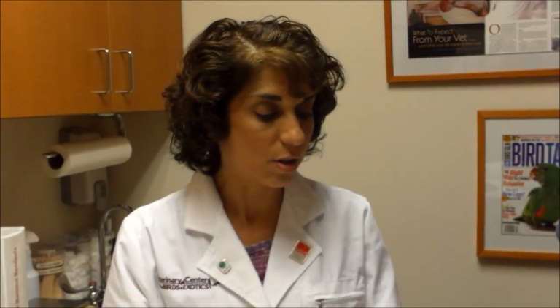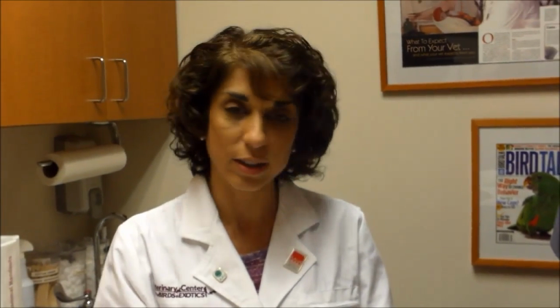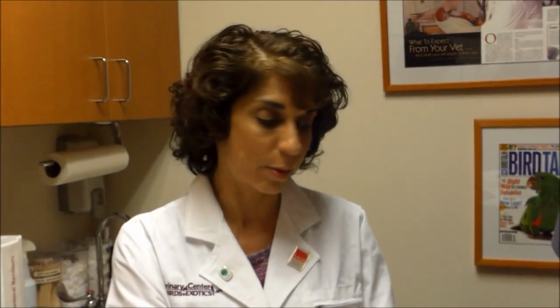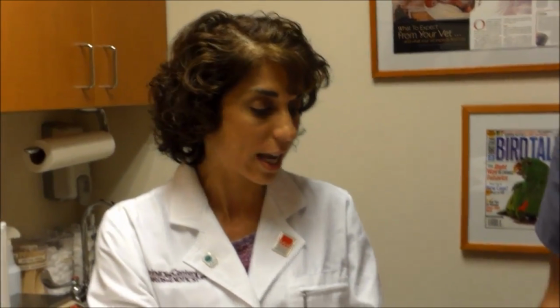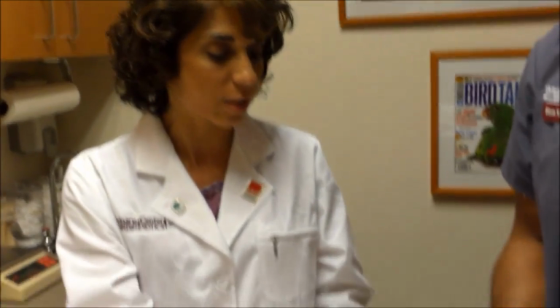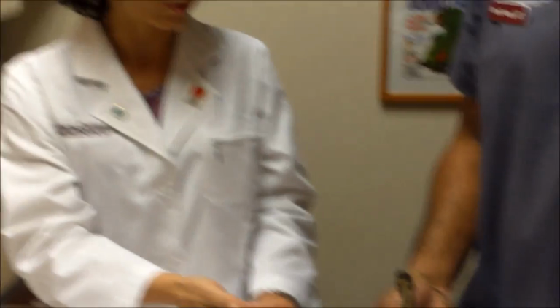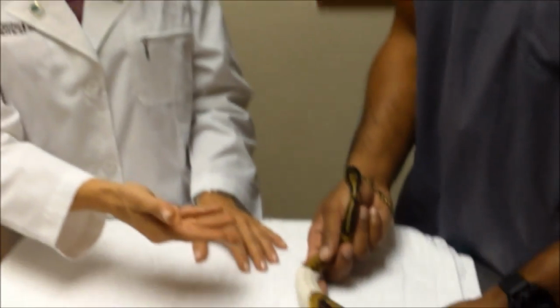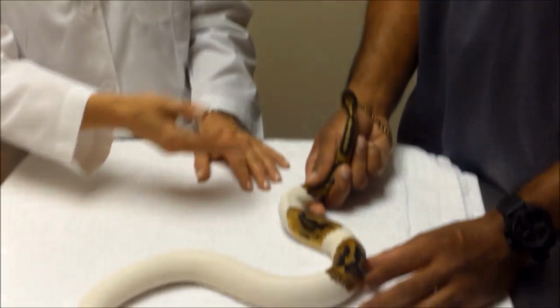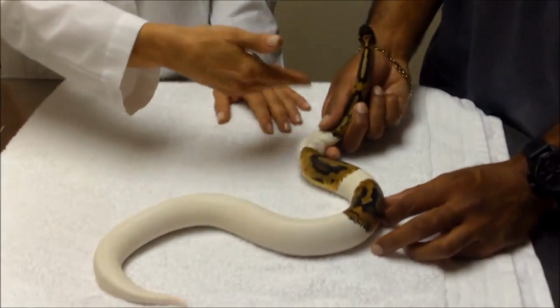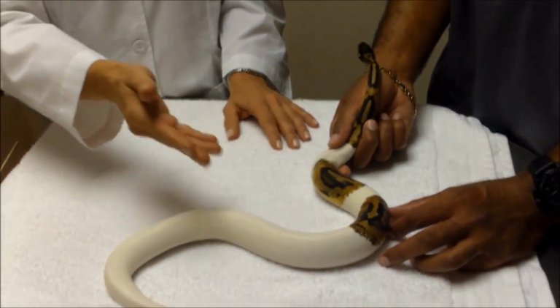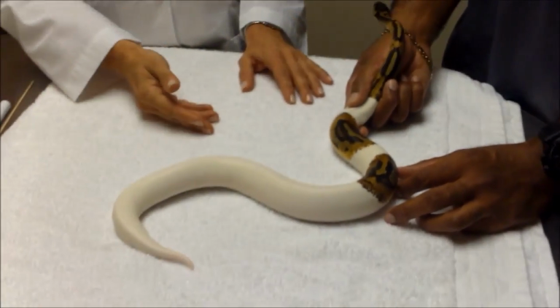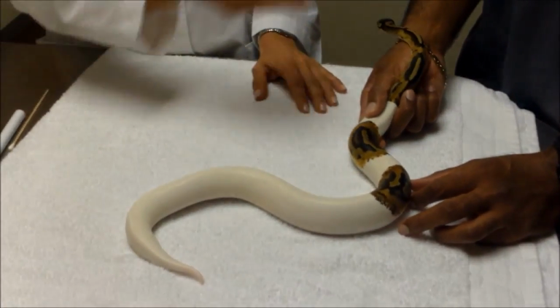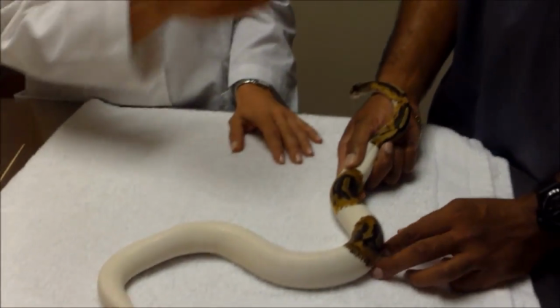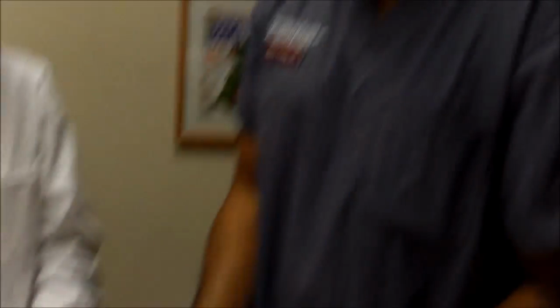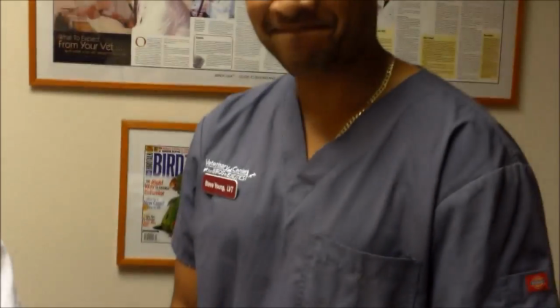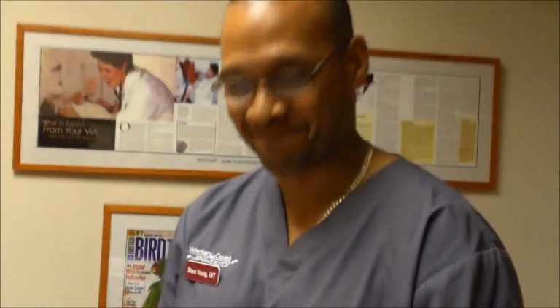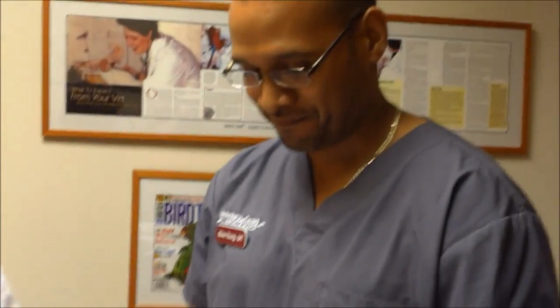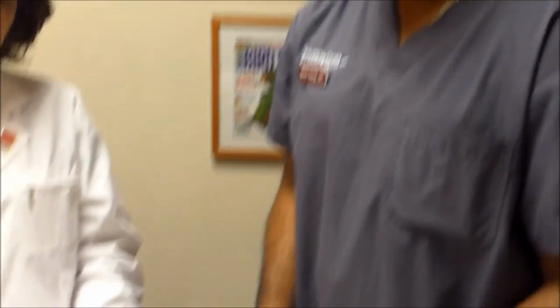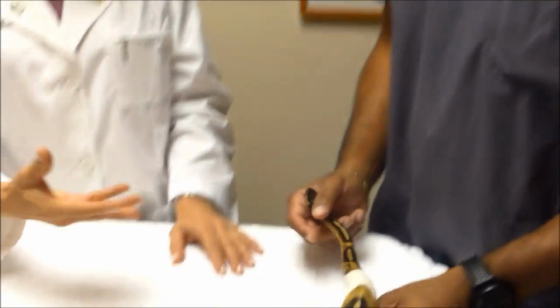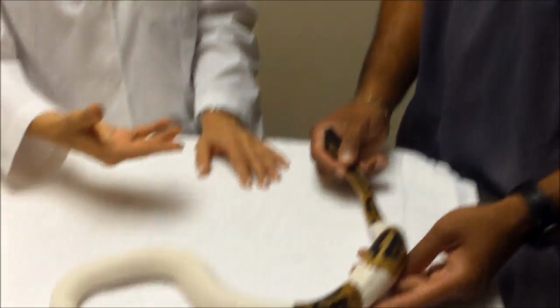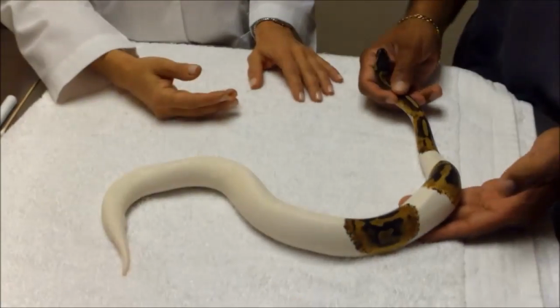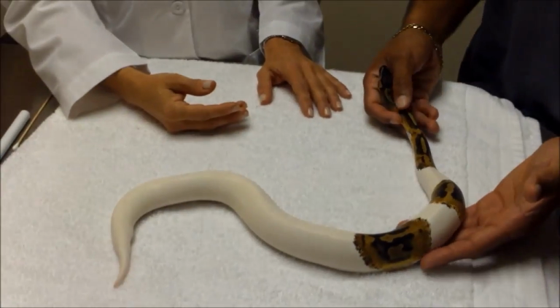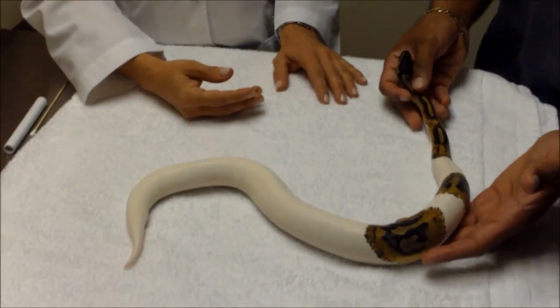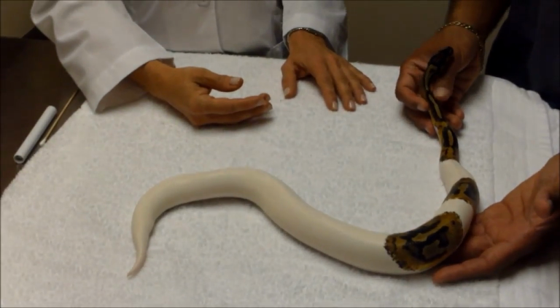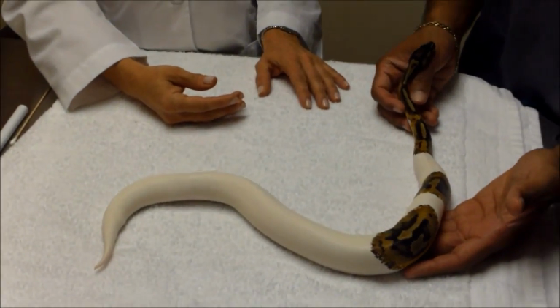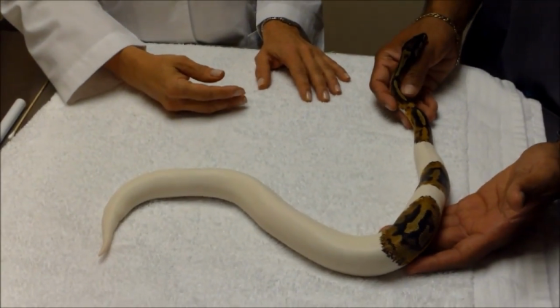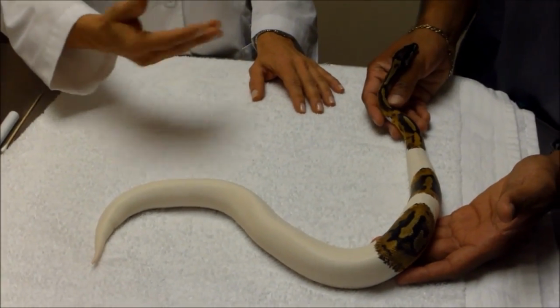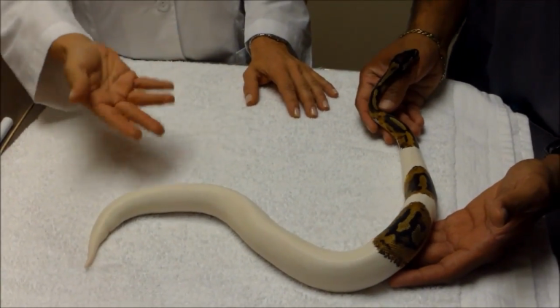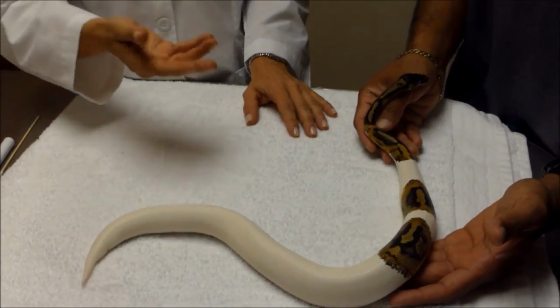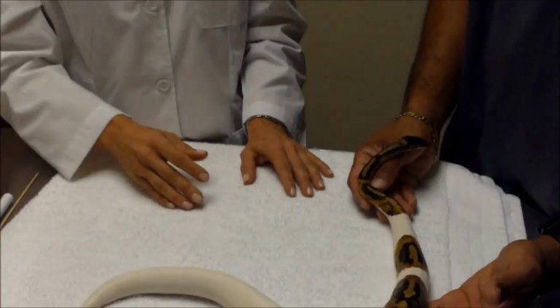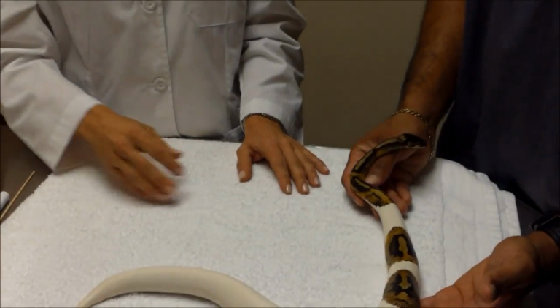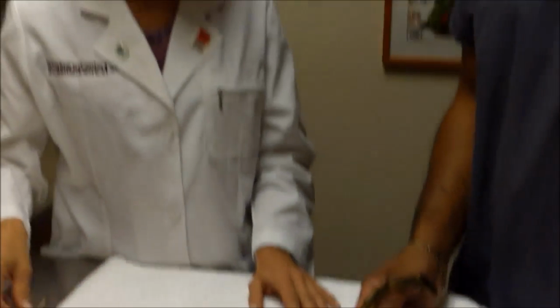For this example, we have a beautiful ball python with a pied coloration, actually owned by Steve. We're going to show you exactly the kinds of things we do at the center when a snake comes in, and what you might expect if you bring your animal in for a checkup.